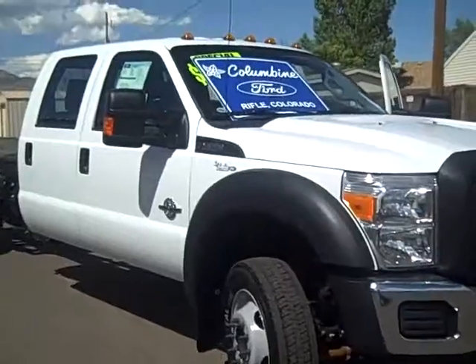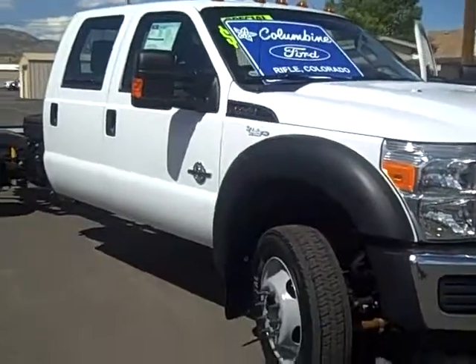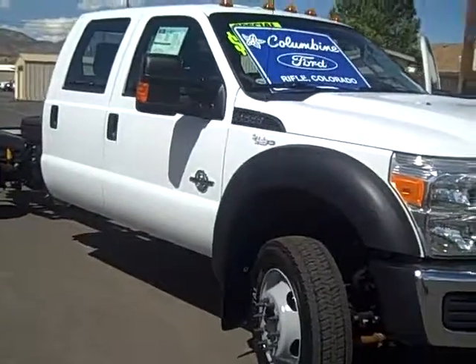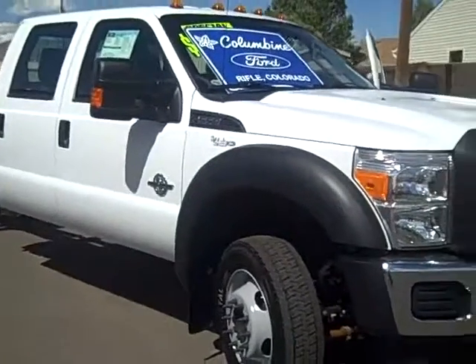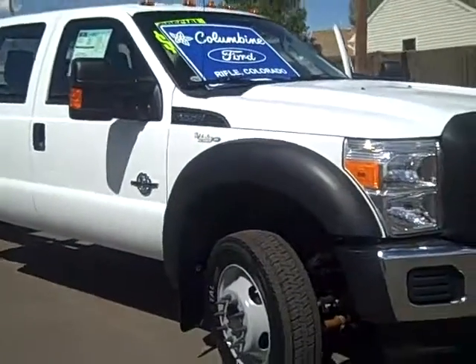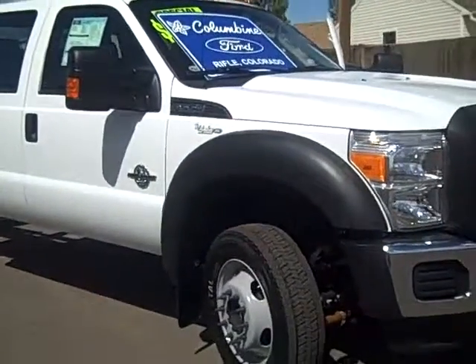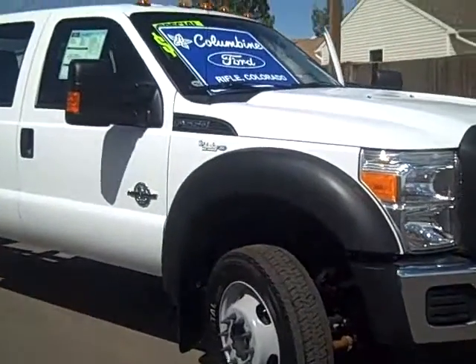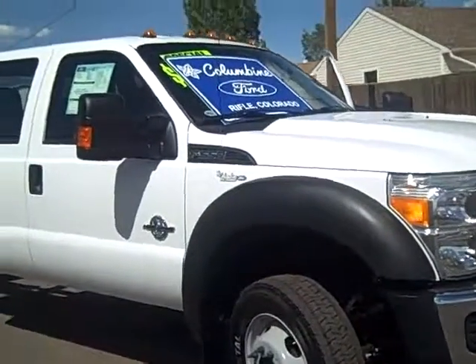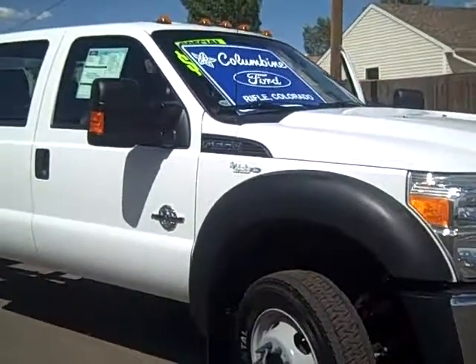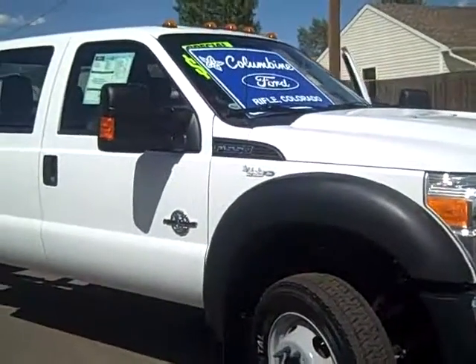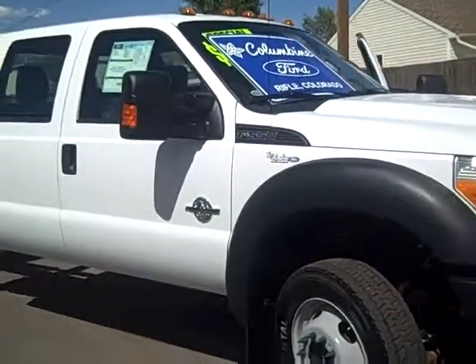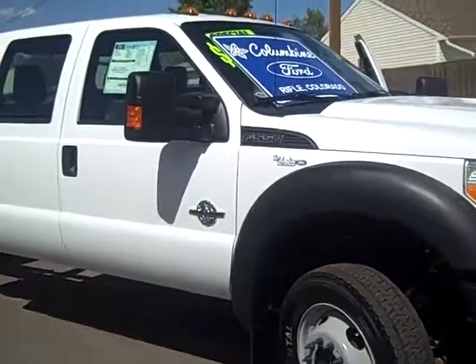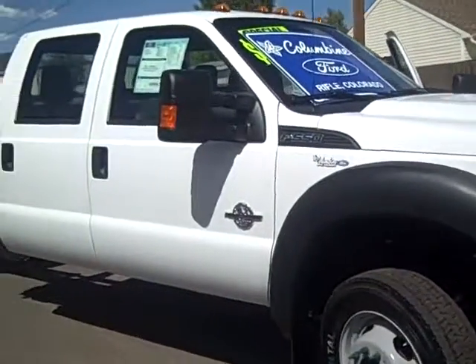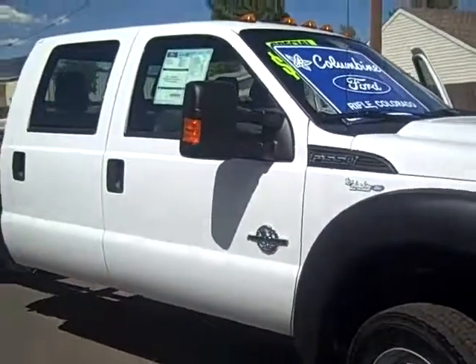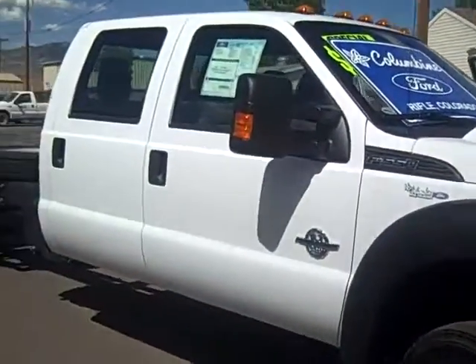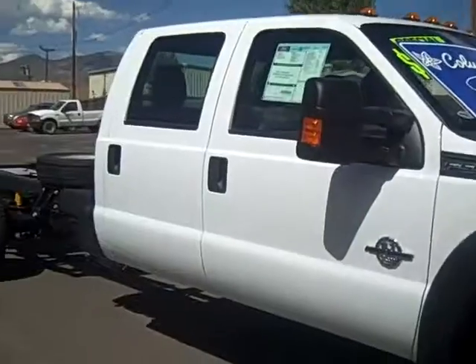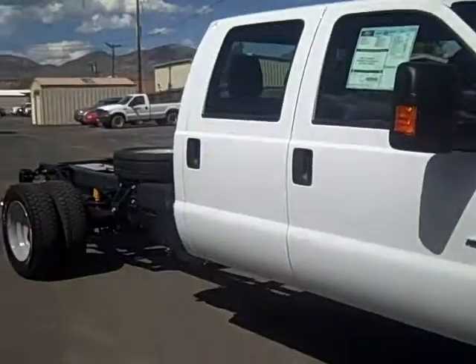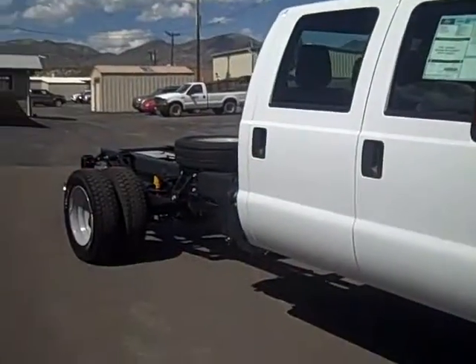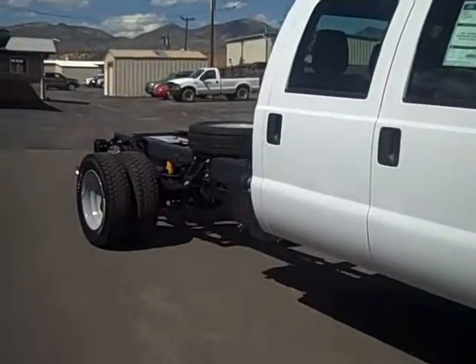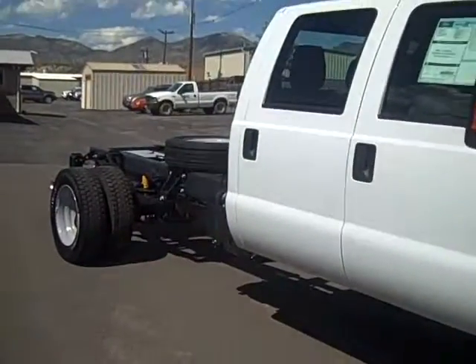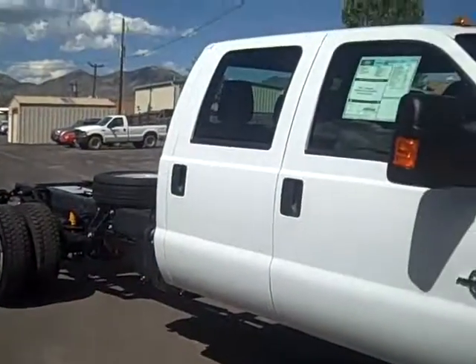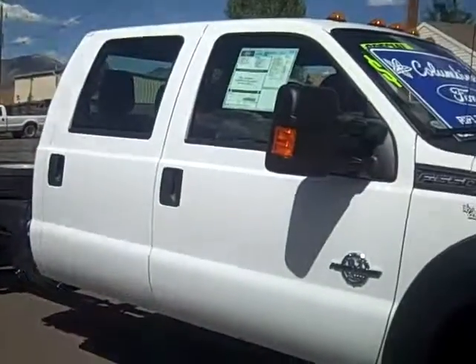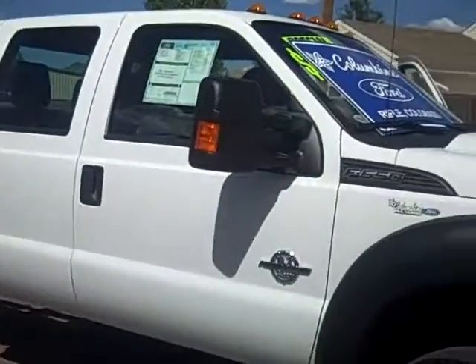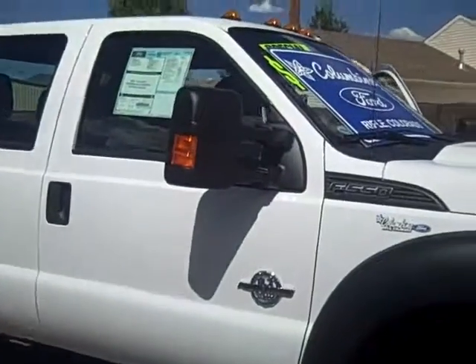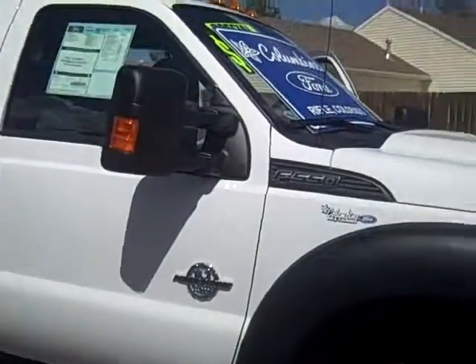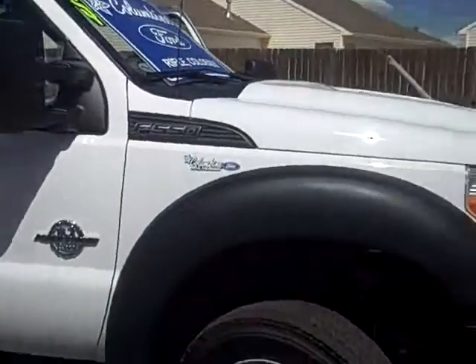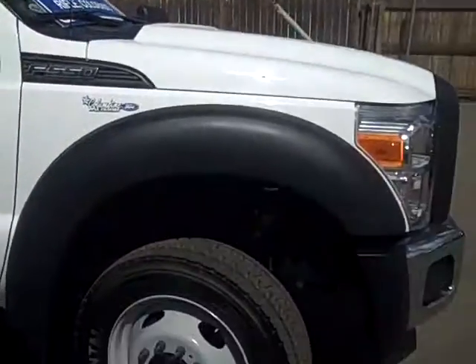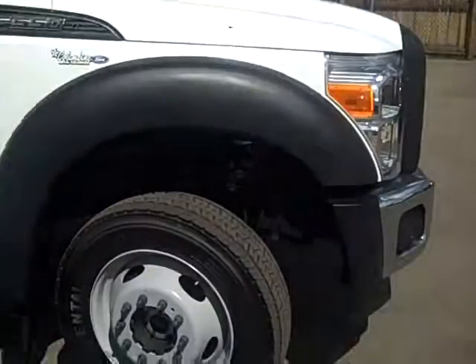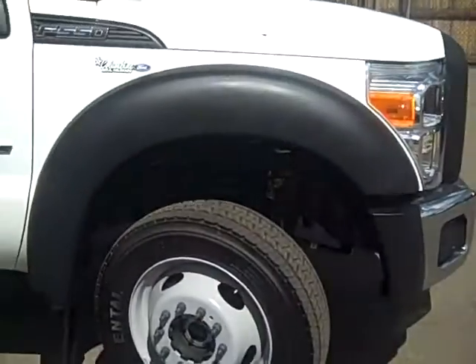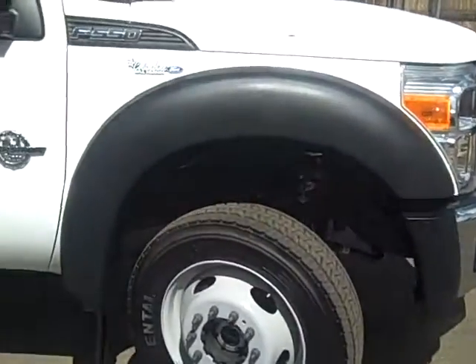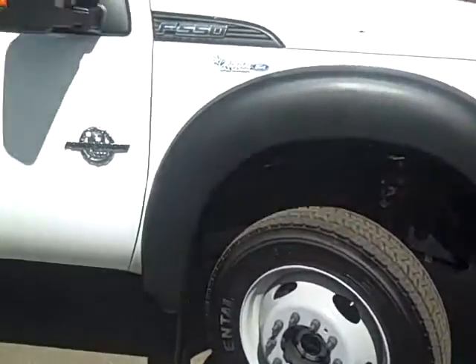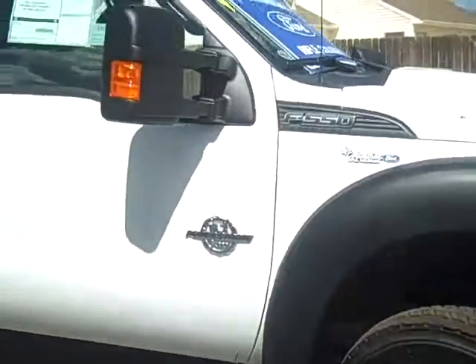It's a 6.7 liter V8 diesel and it's a cab chassis, crew cab — great truck, real workhorse.